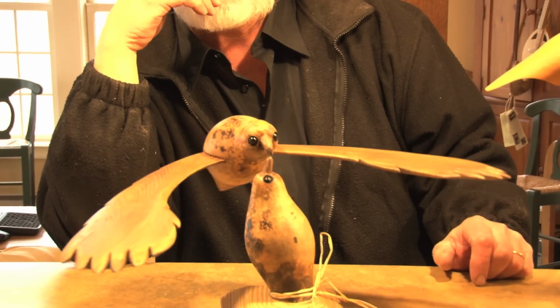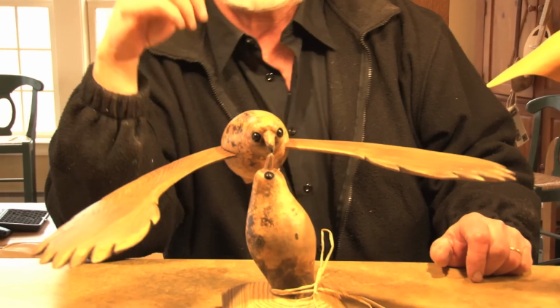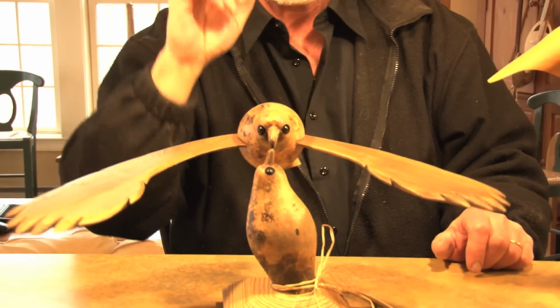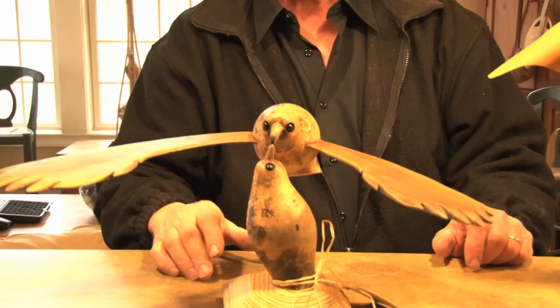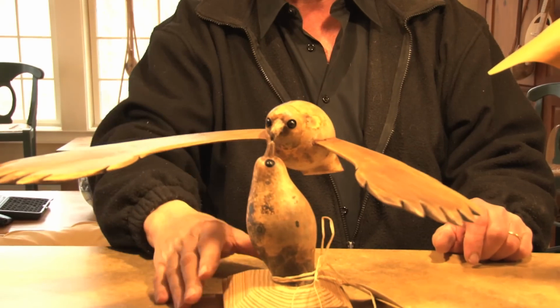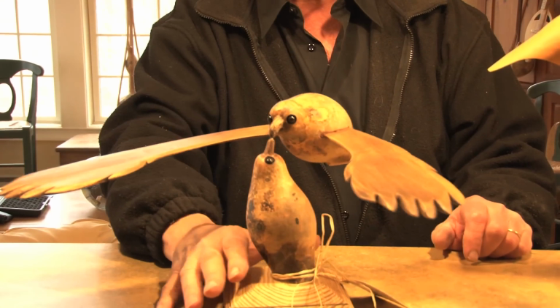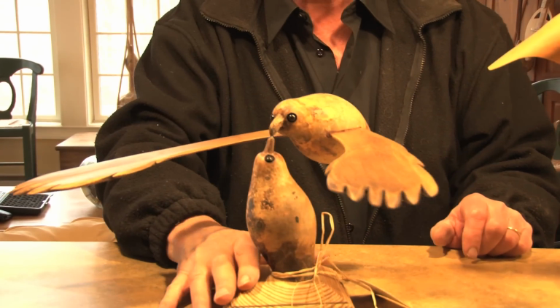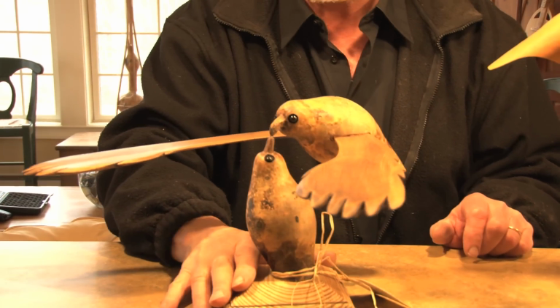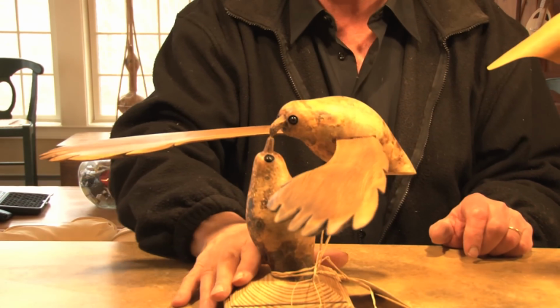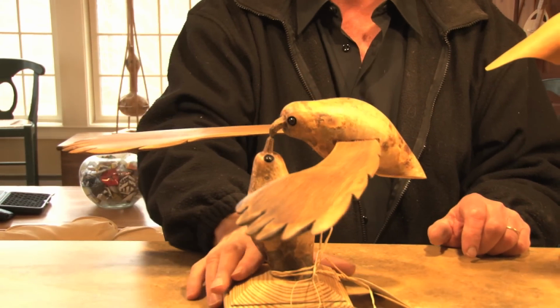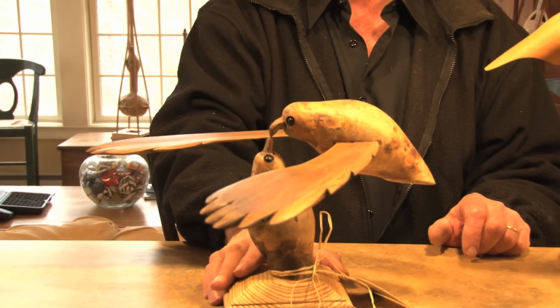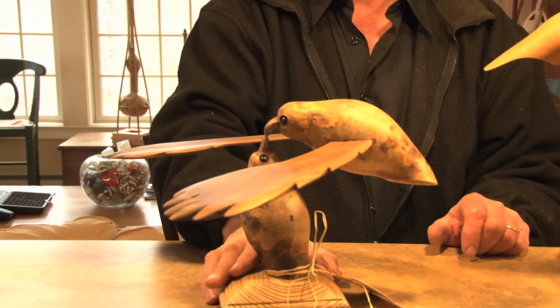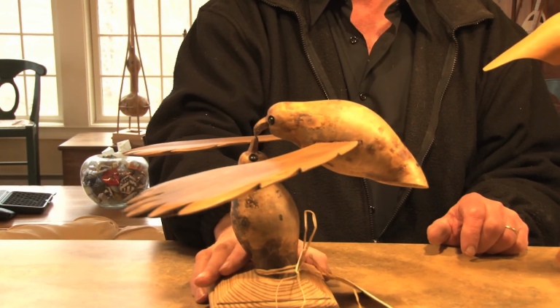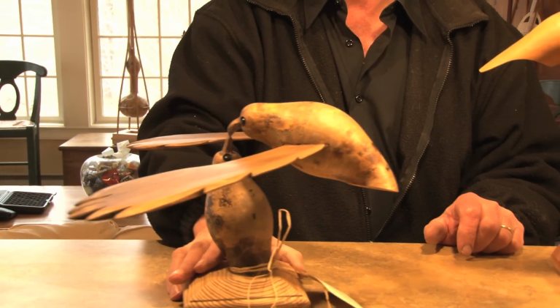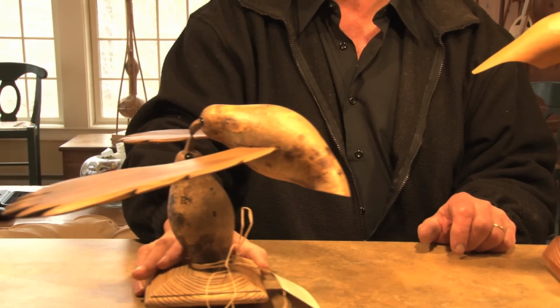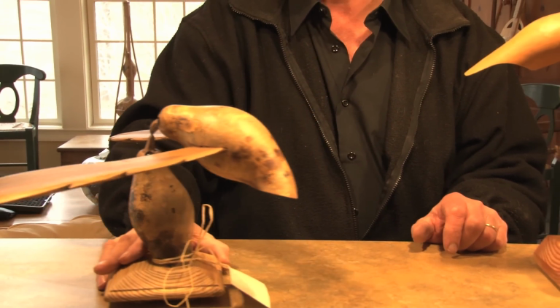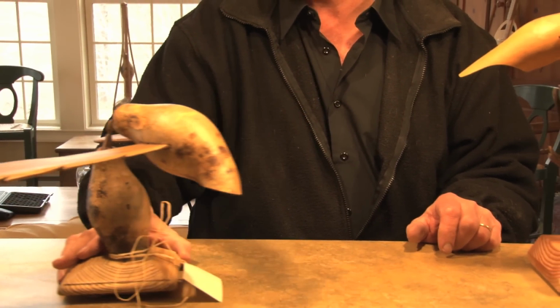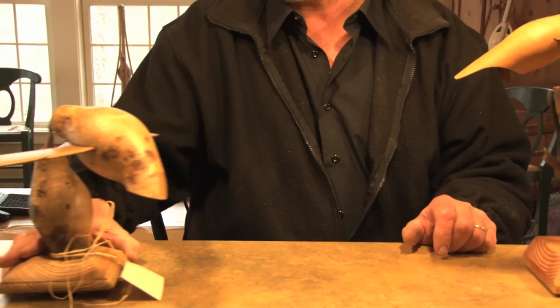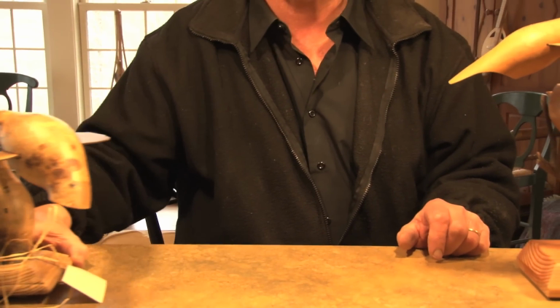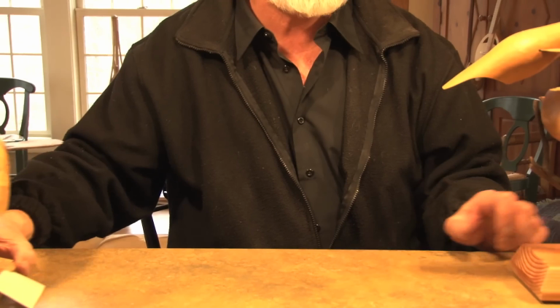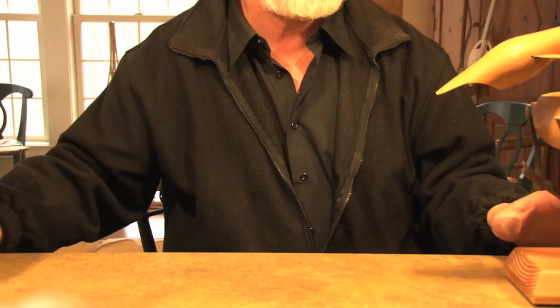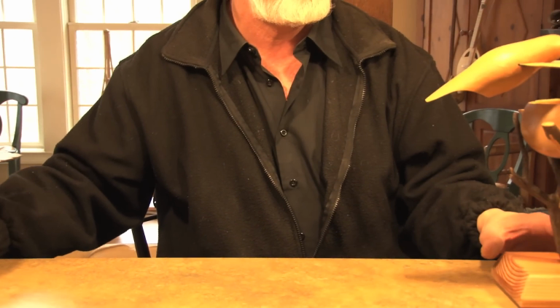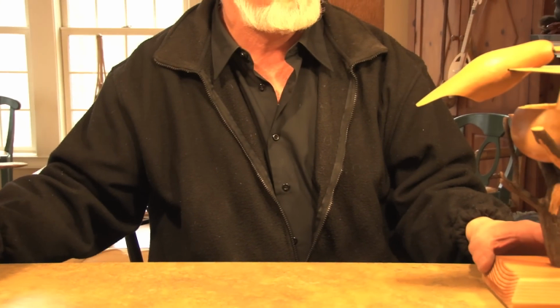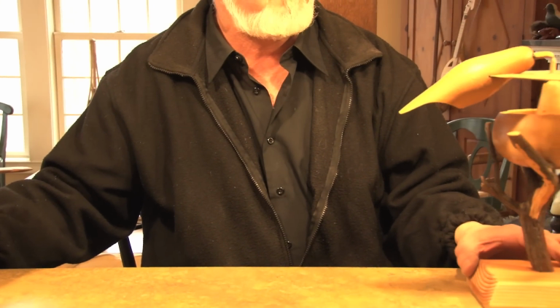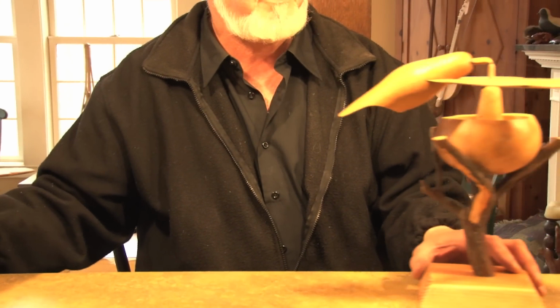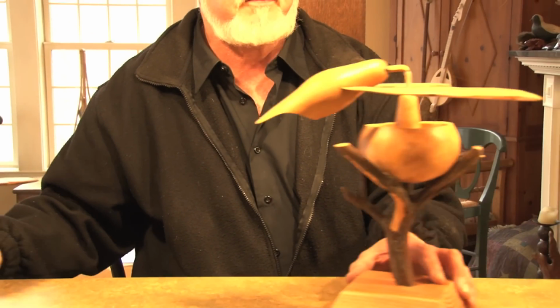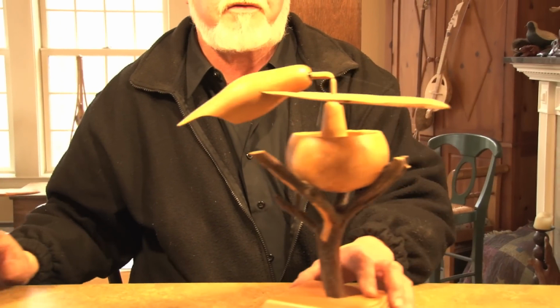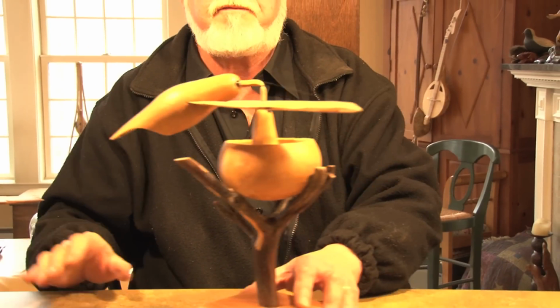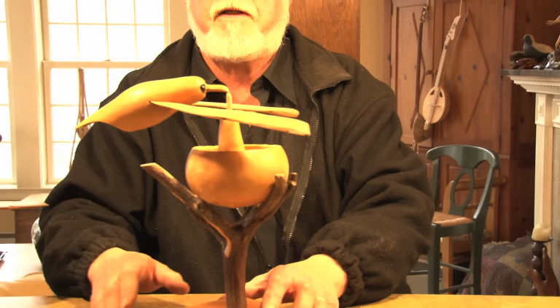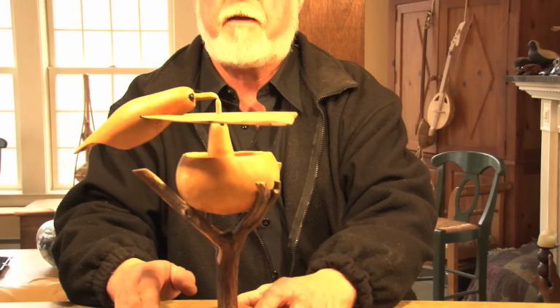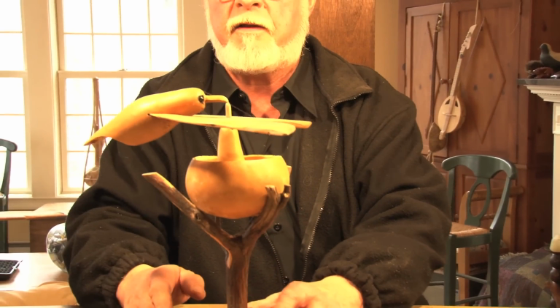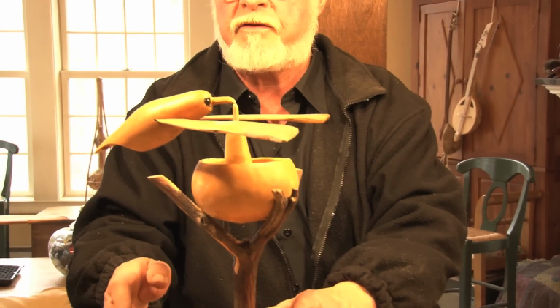Not only do I have a Feed the Baby, but I also have another type of floating bird — I call this the Good Mother. Because she's feeding the baby in the nest.